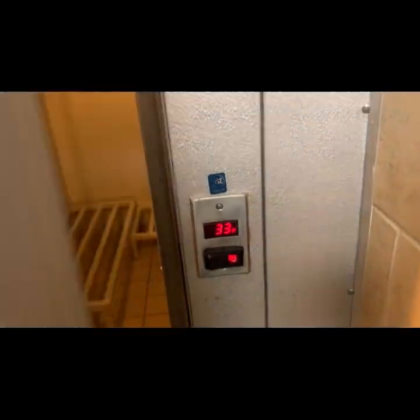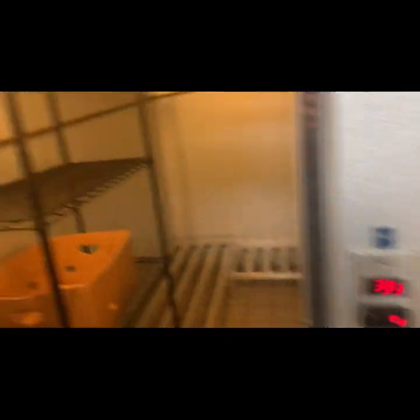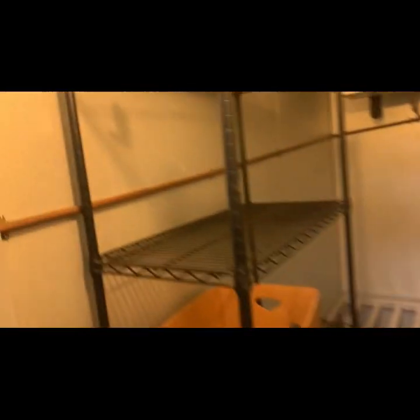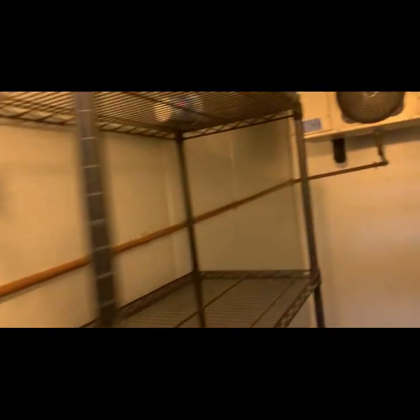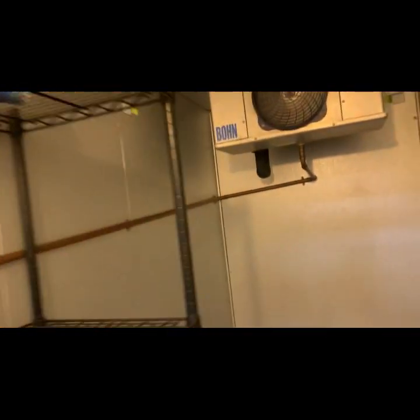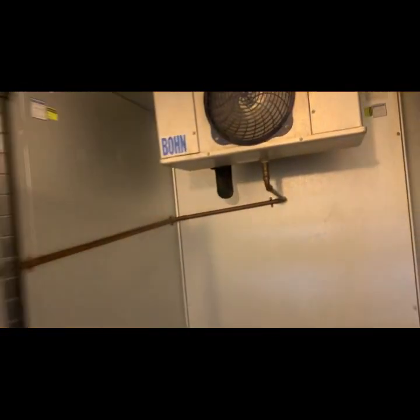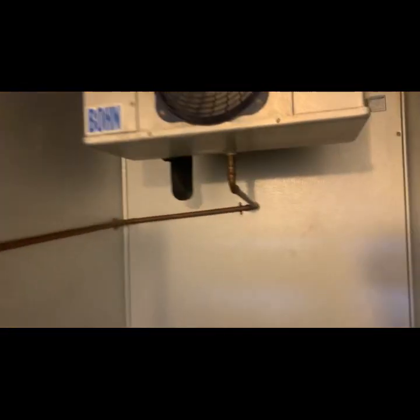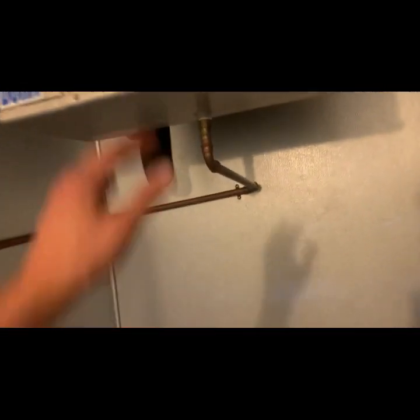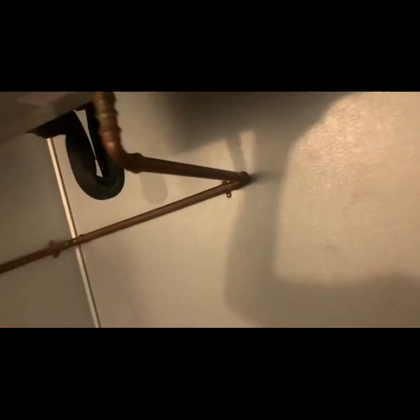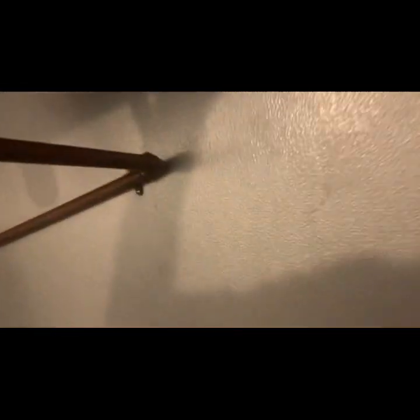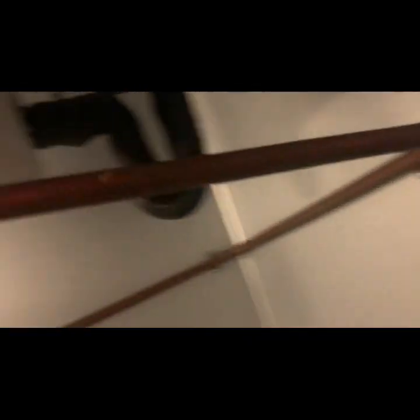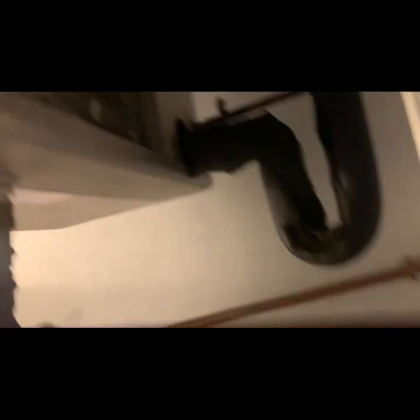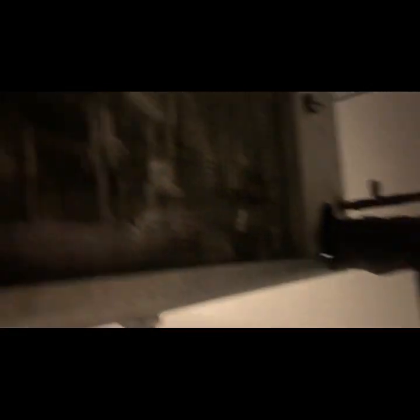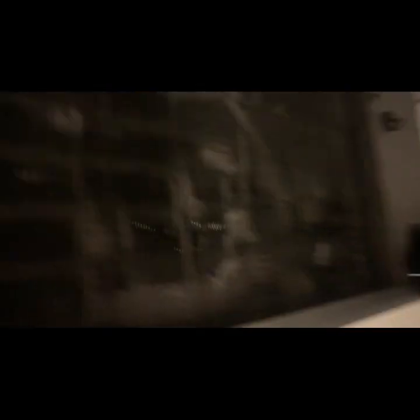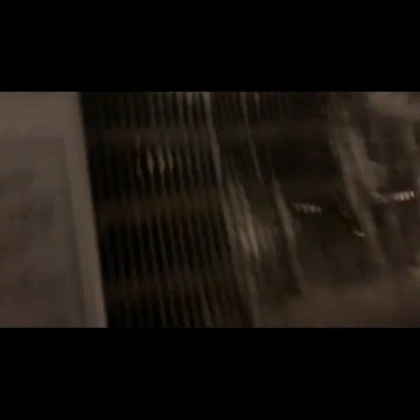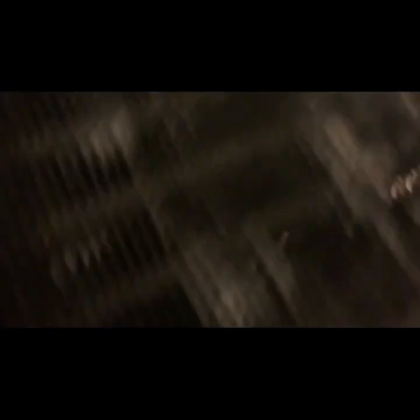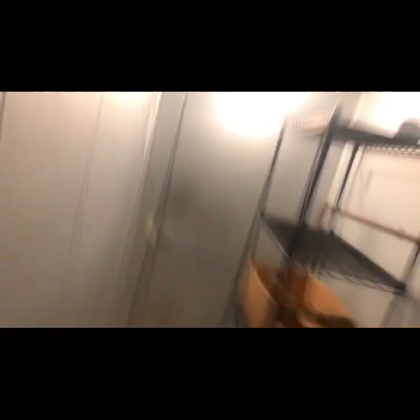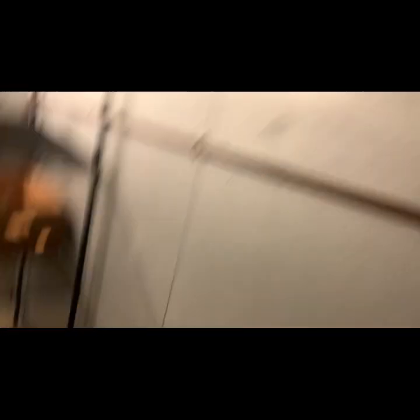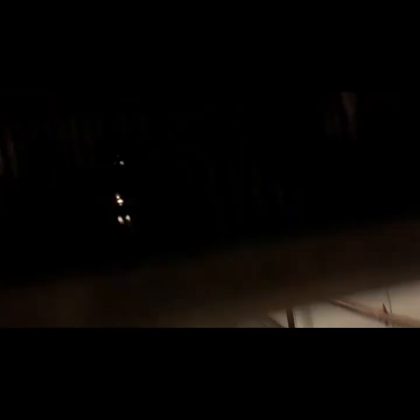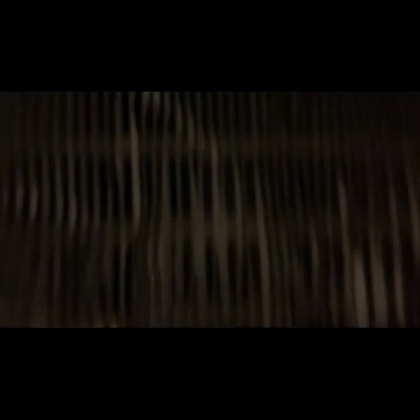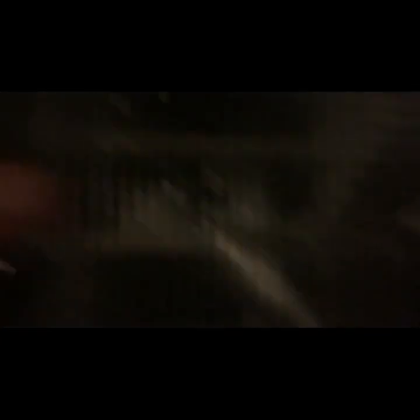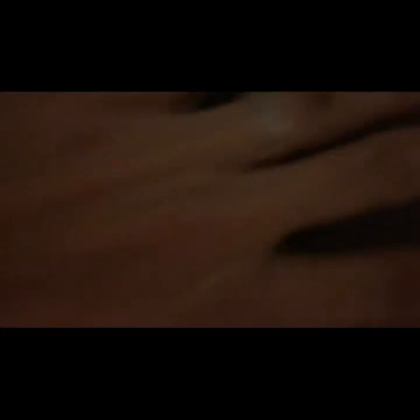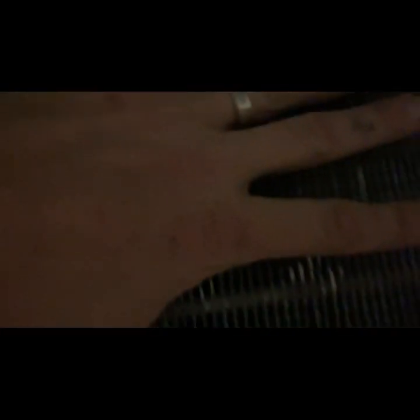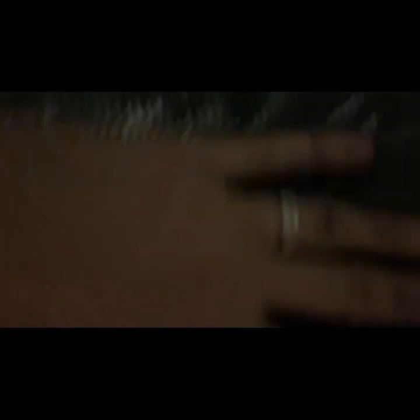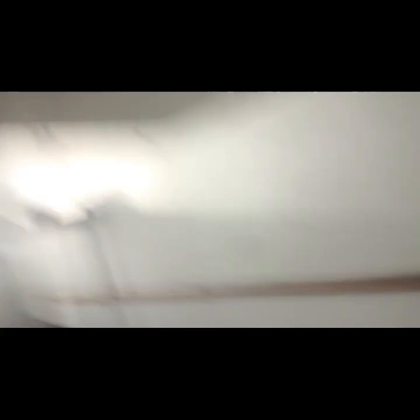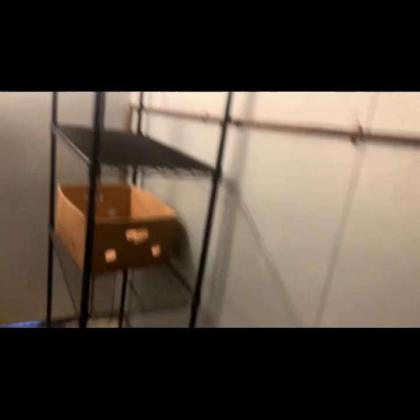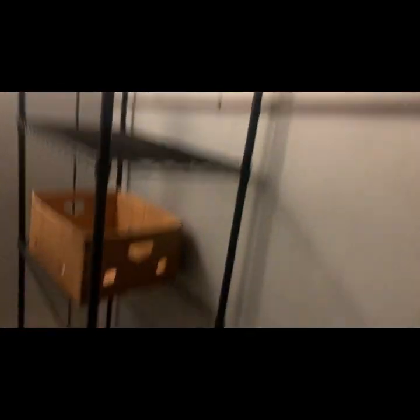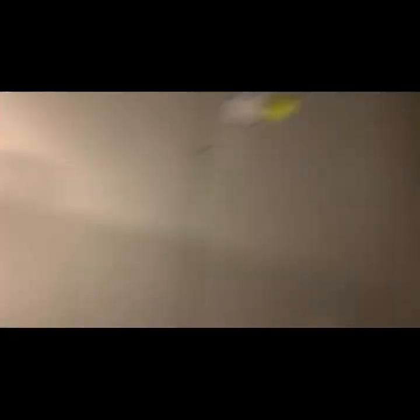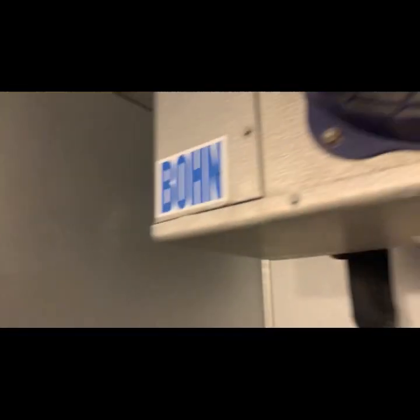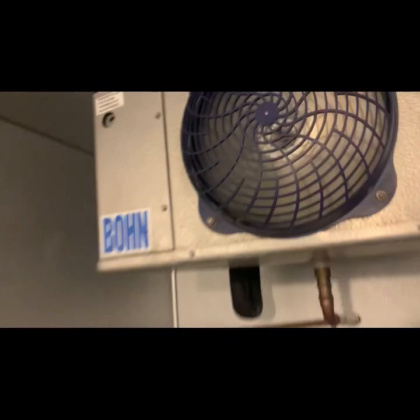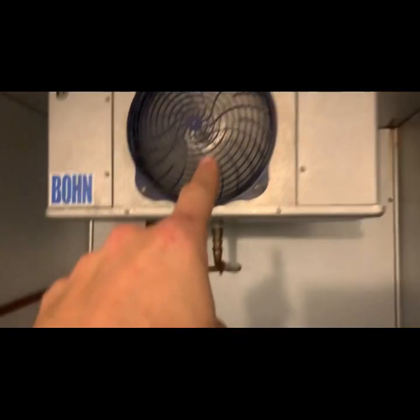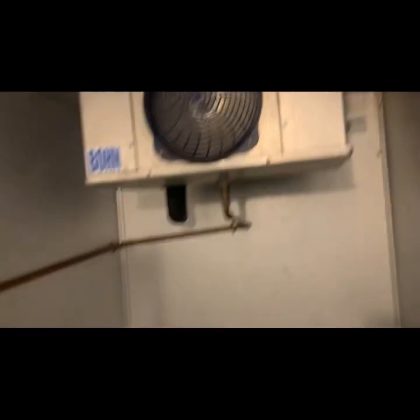Pulled down to 33. Coil's clear. This unit keeps freezing up on them.